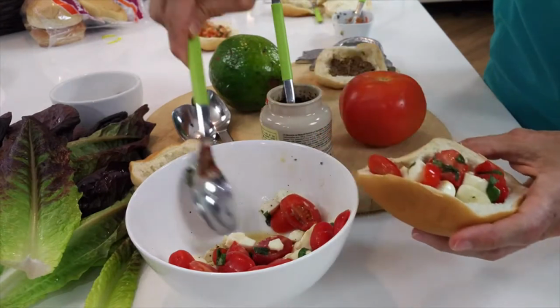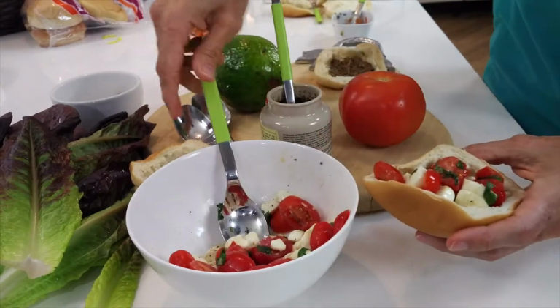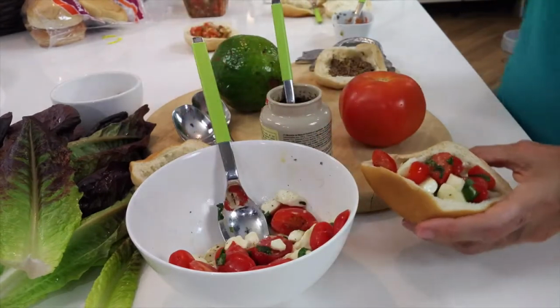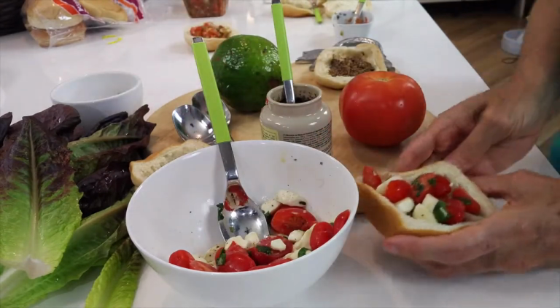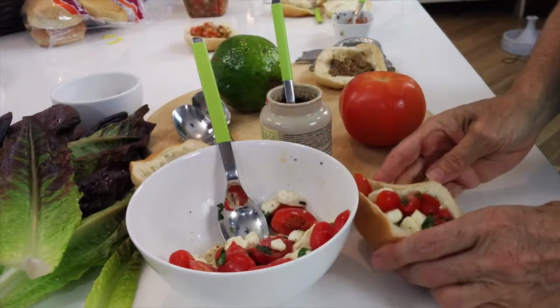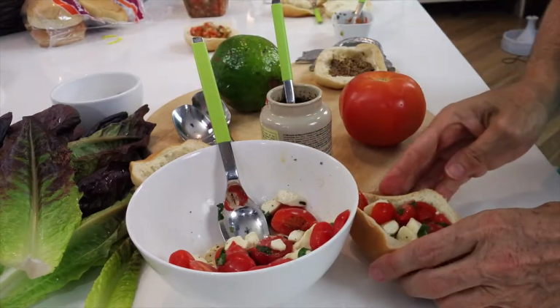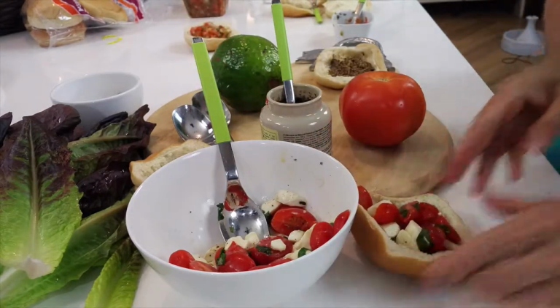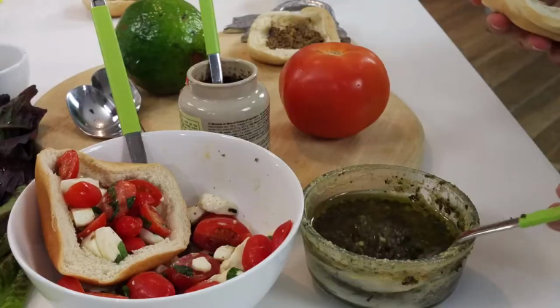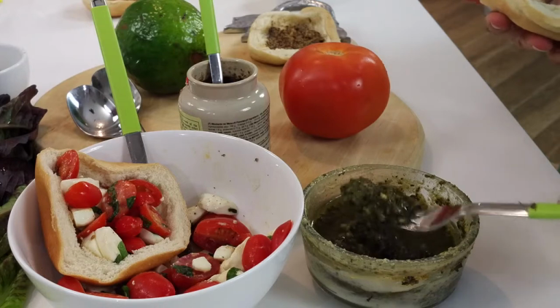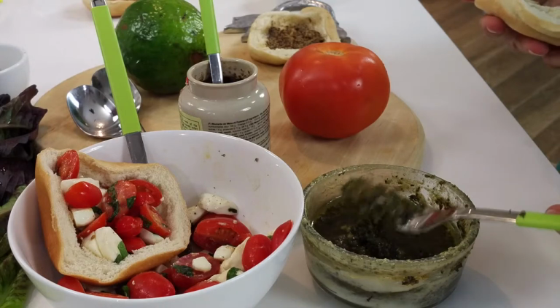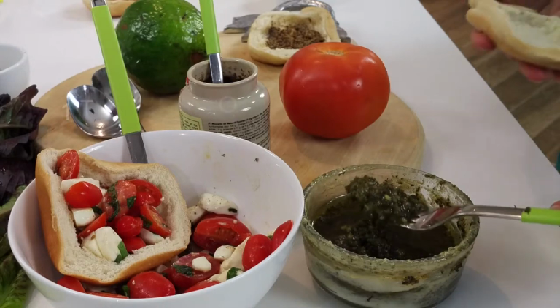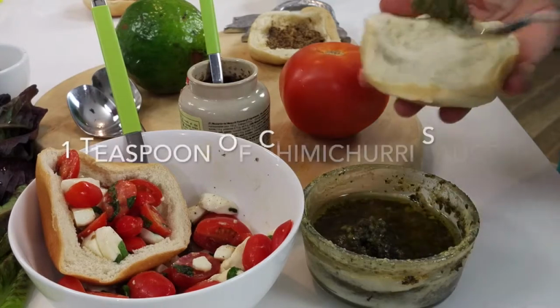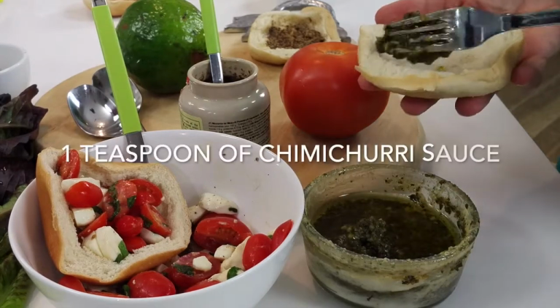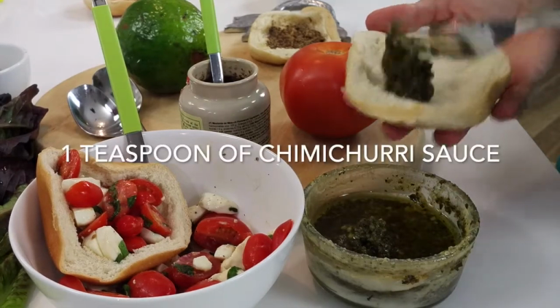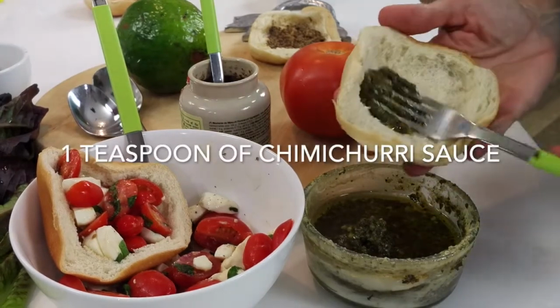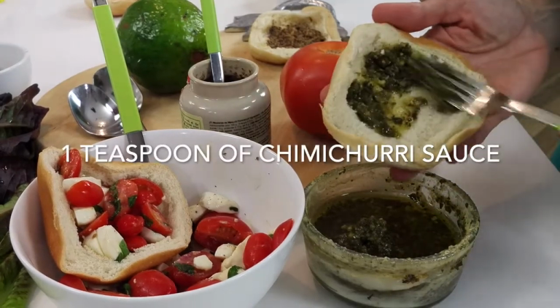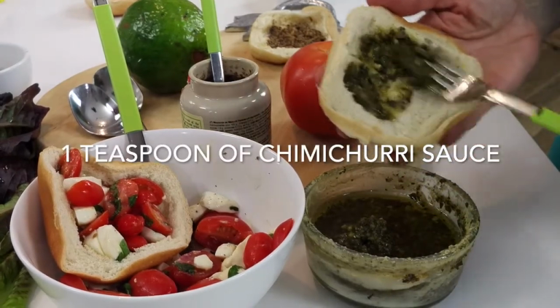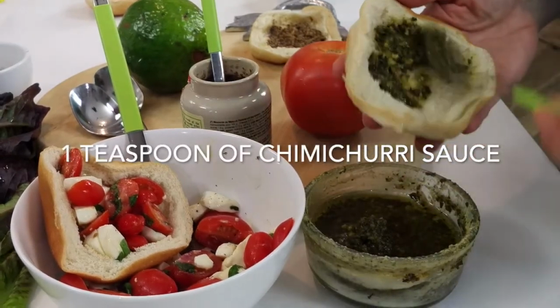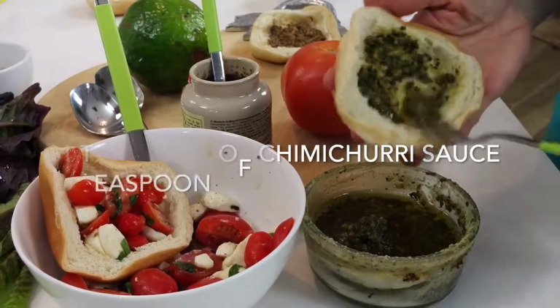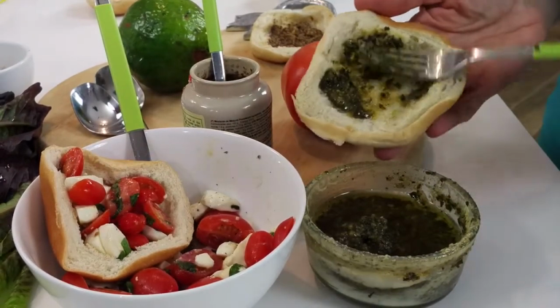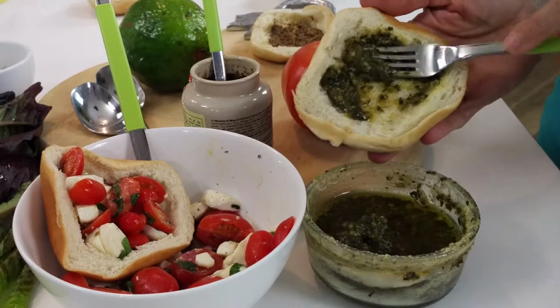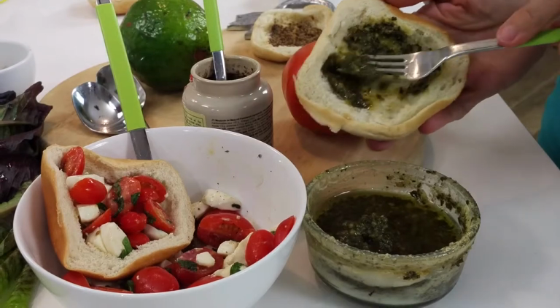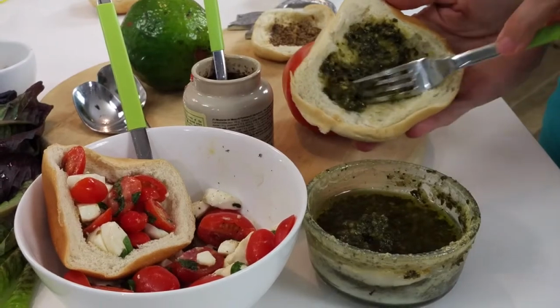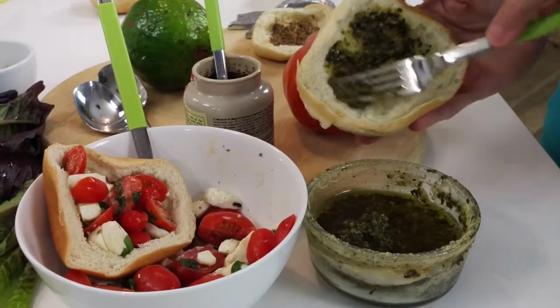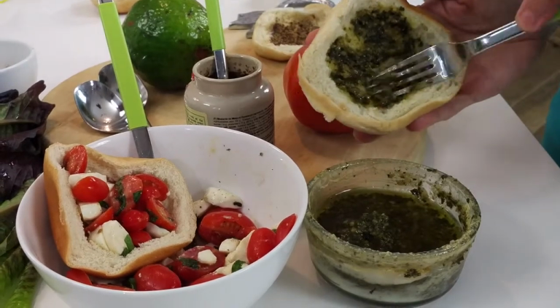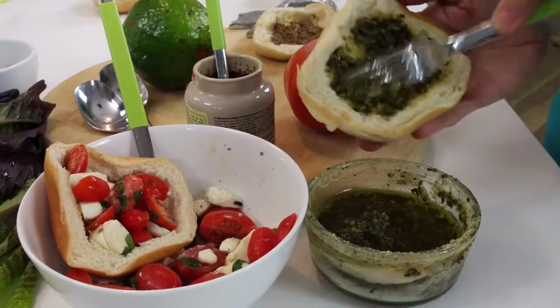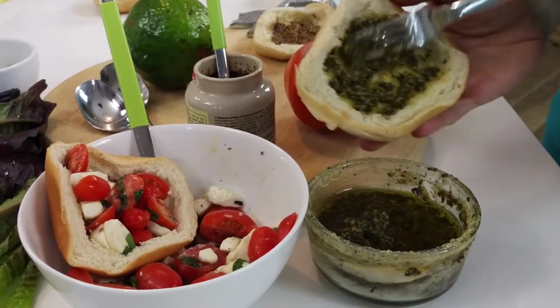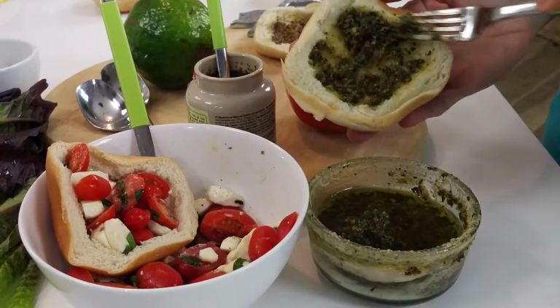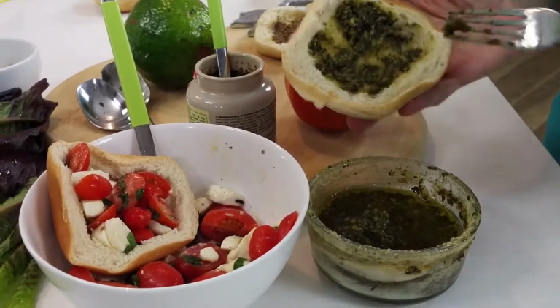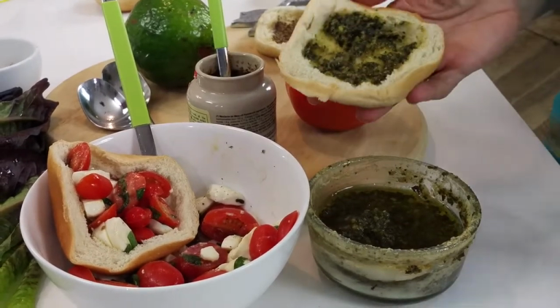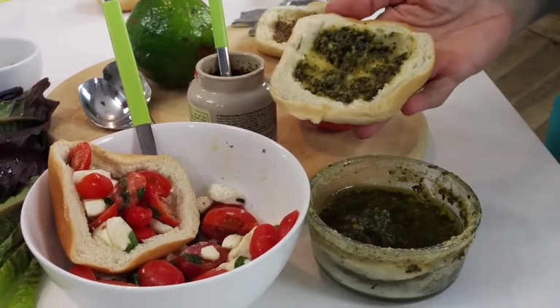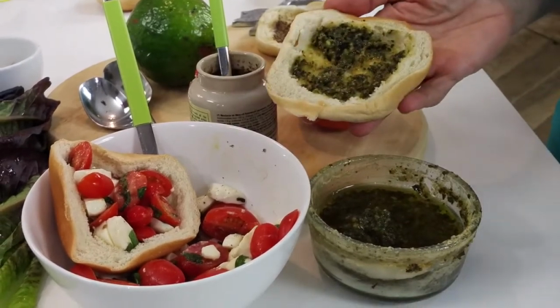On the top bun we added some cherry tomatoes and mozzarella bites with a little bit of basil that I had leftover too. Now we're gonna add to our bottom burger the chili cherry sauce.